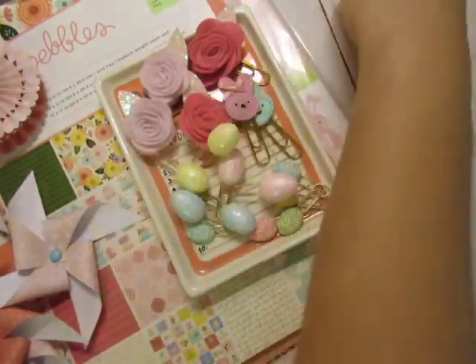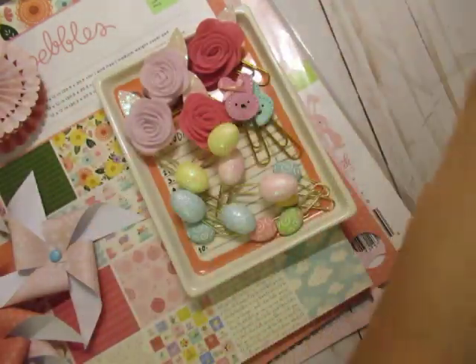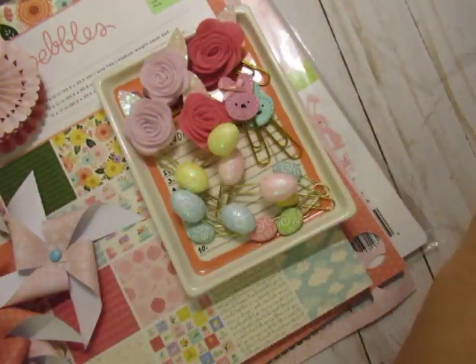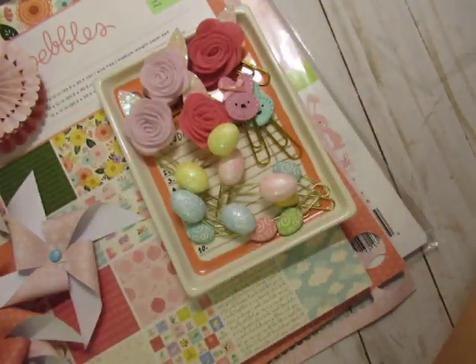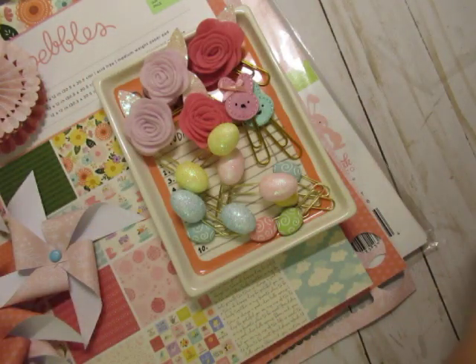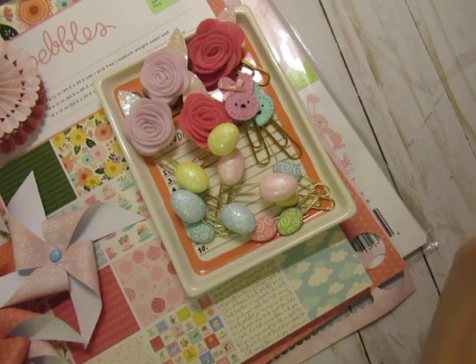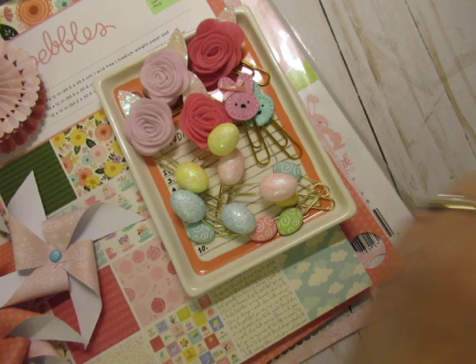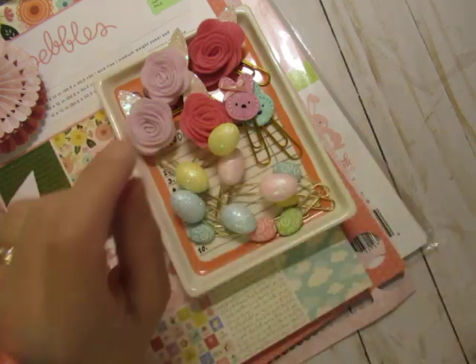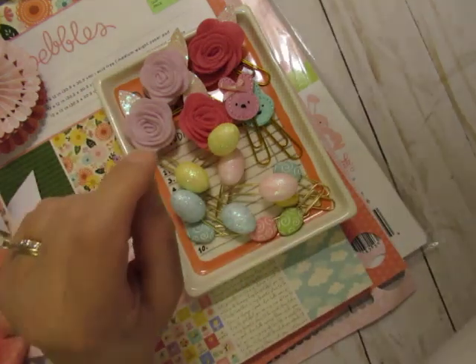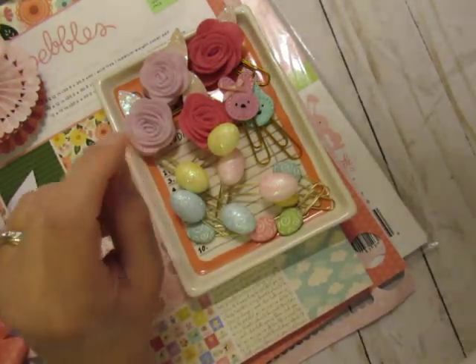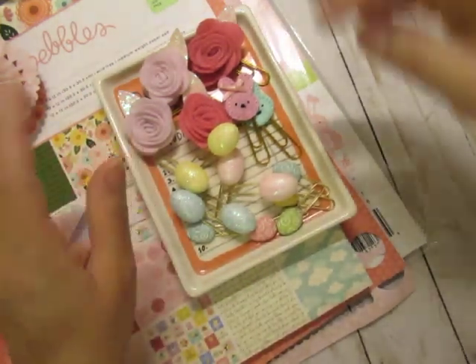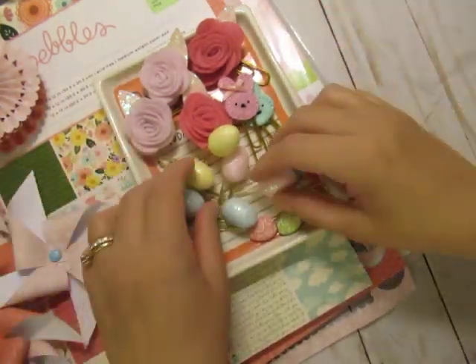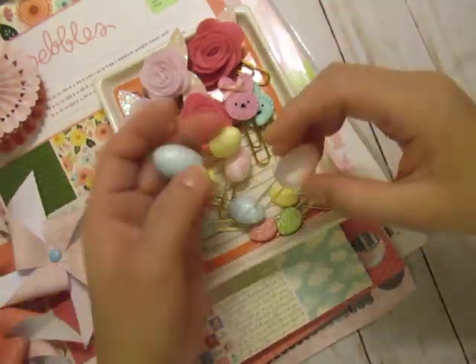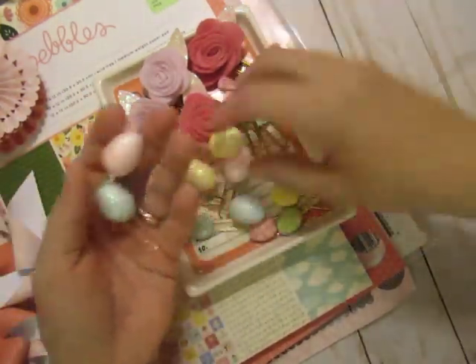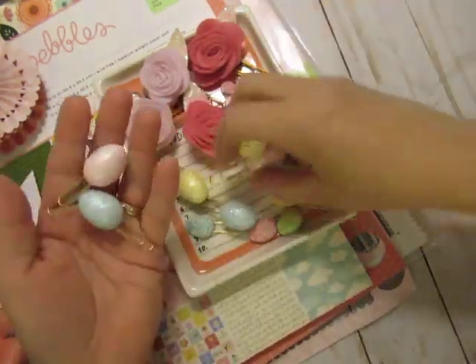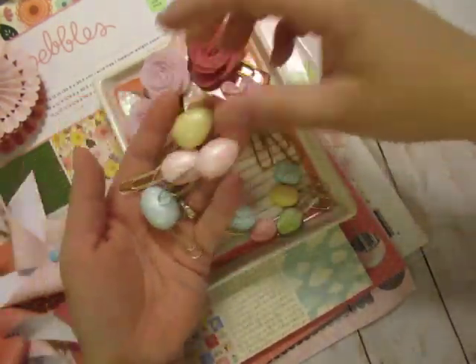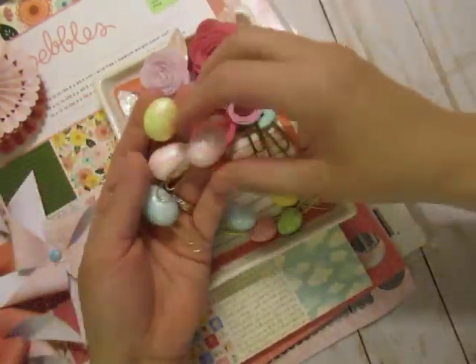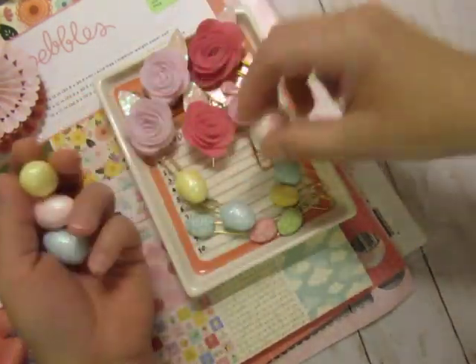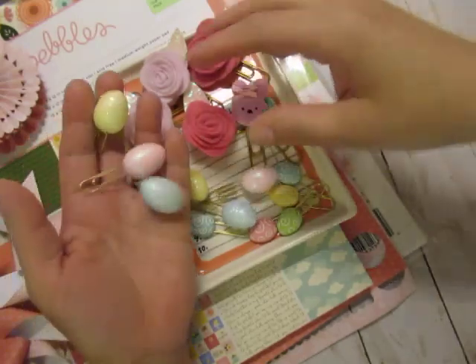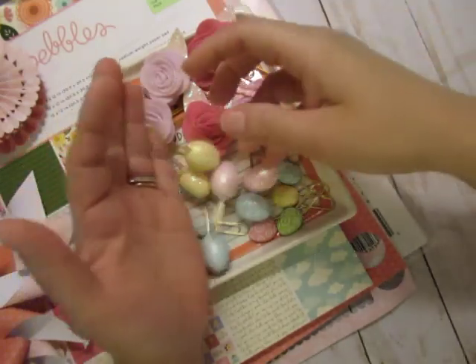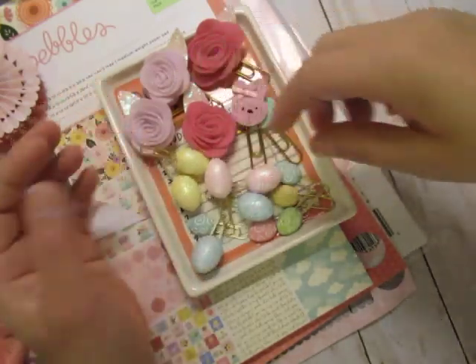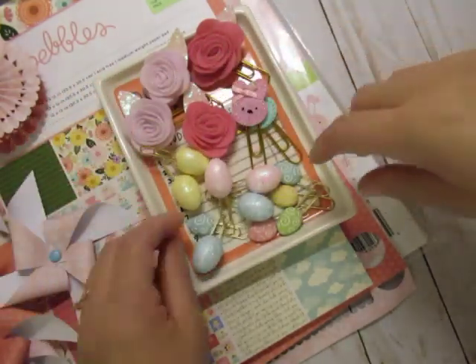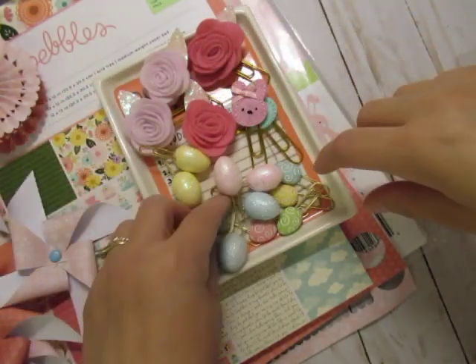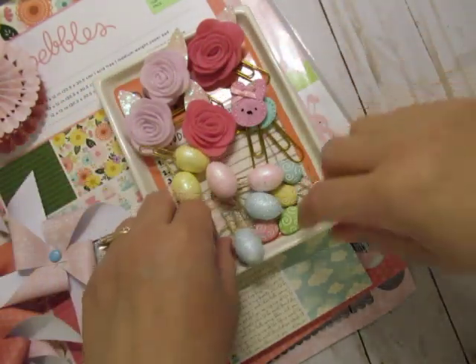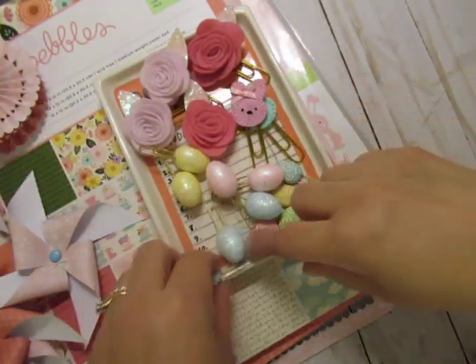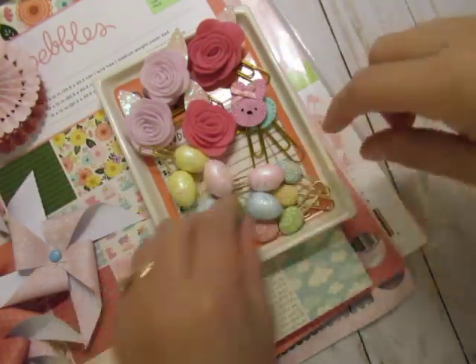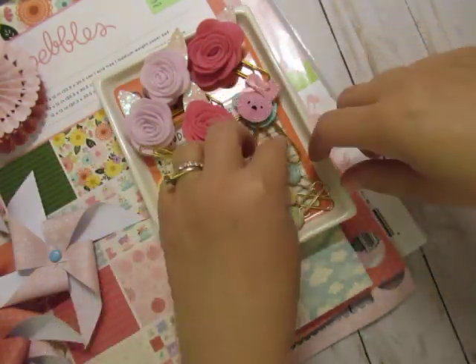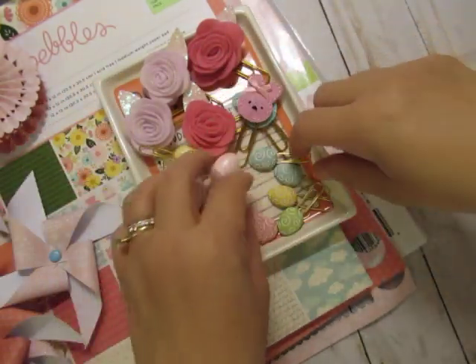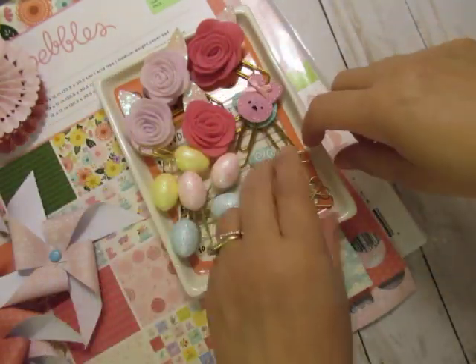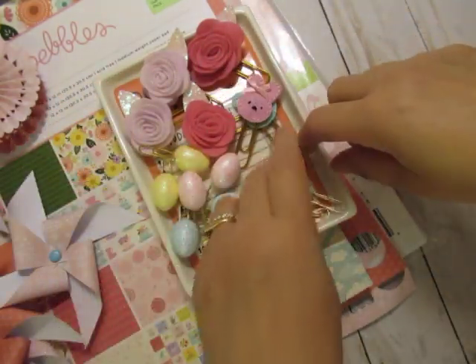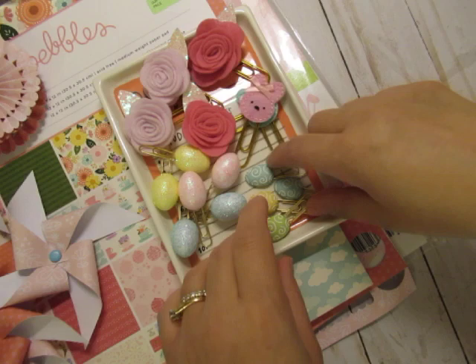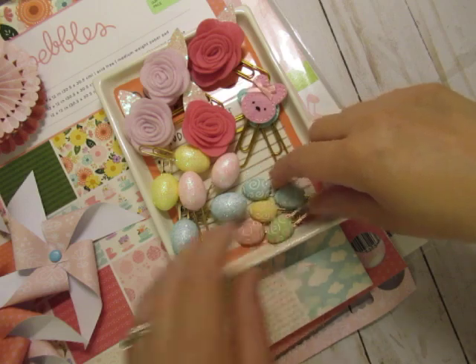I did the same thing for Valentine's with the hearts, and I thought I'd do some with these because they're really cute. You can put these in your planners, put them in loaded pockets, put them in flip books, loaded bags — wherever you want to put them.